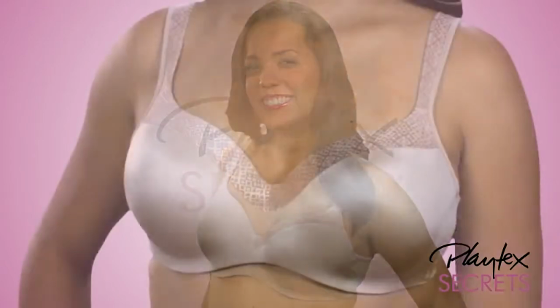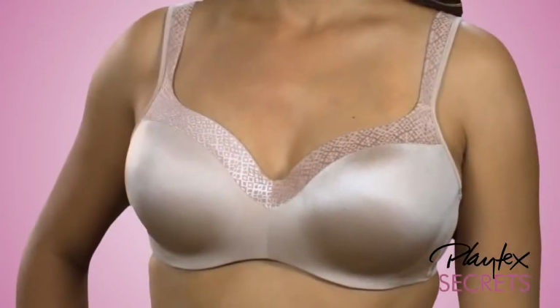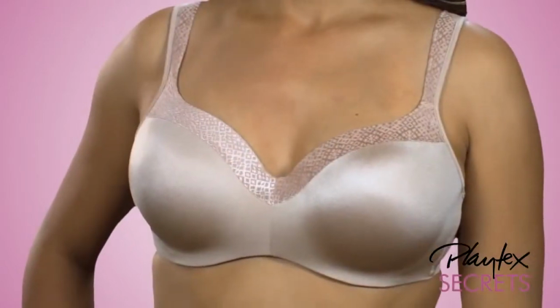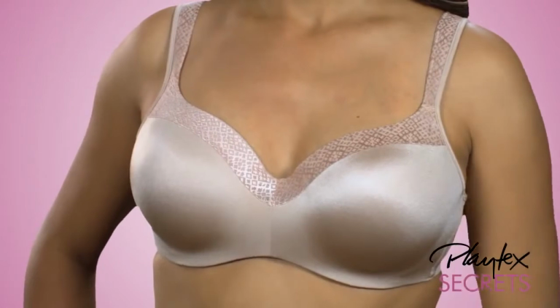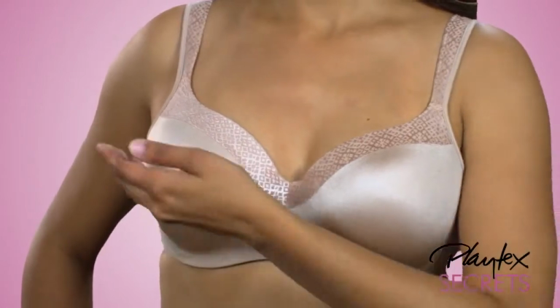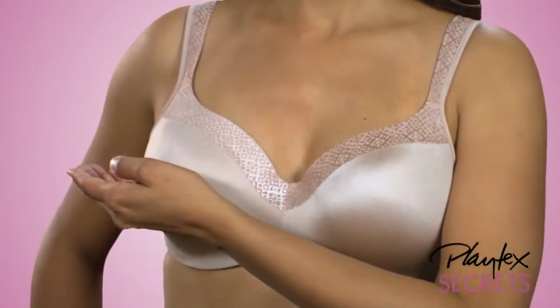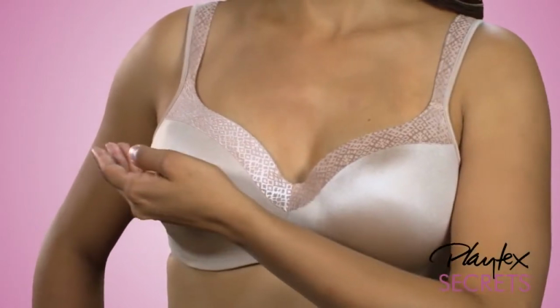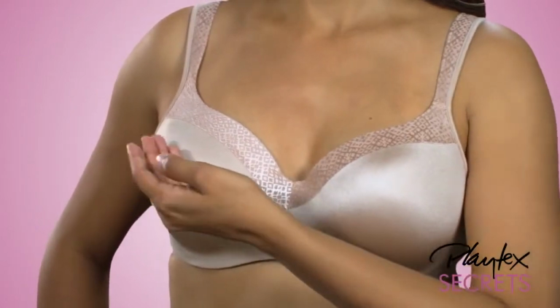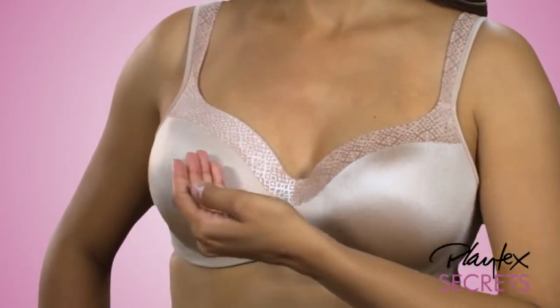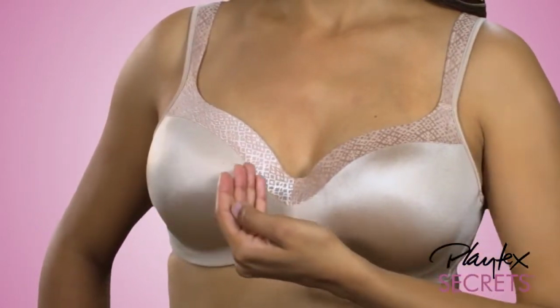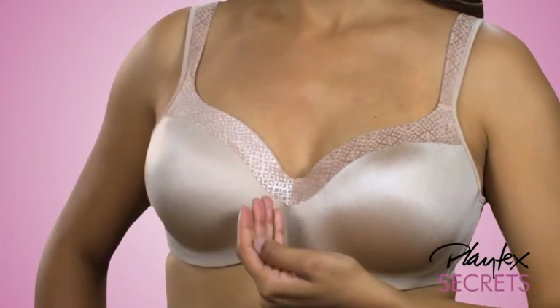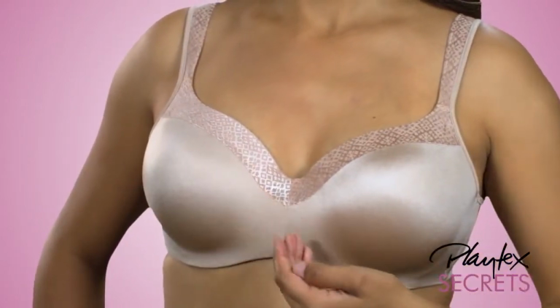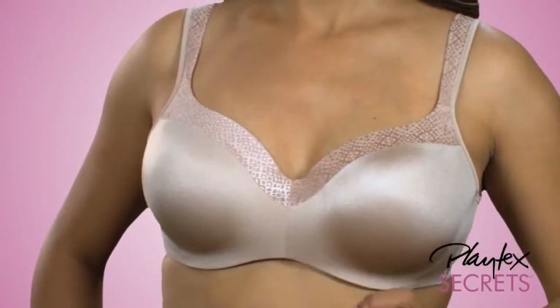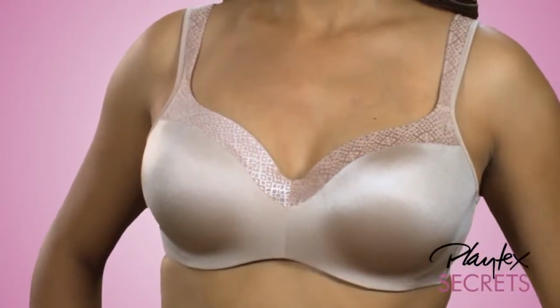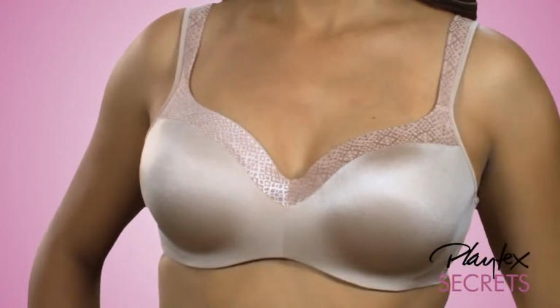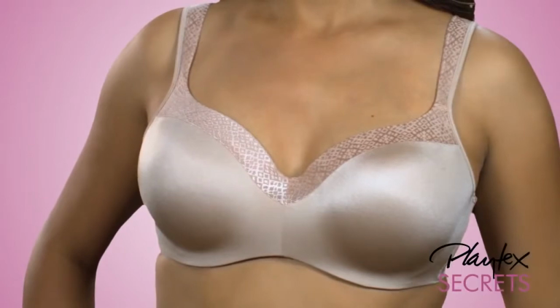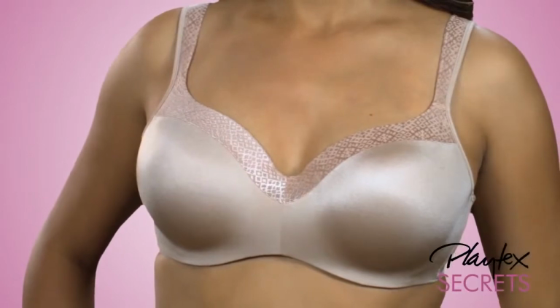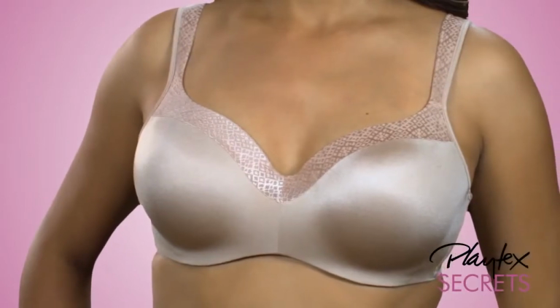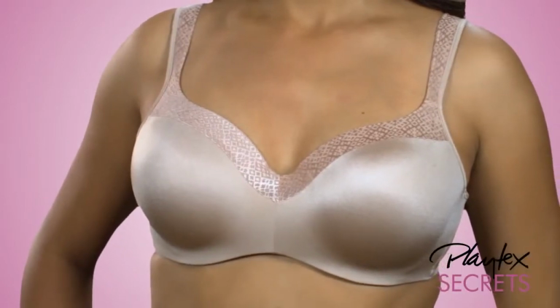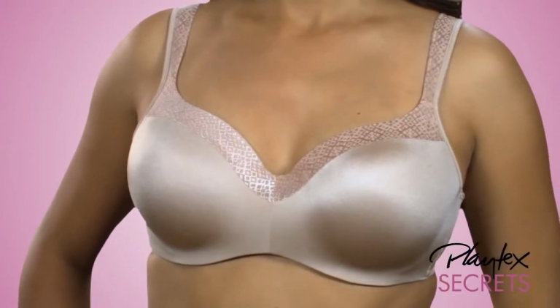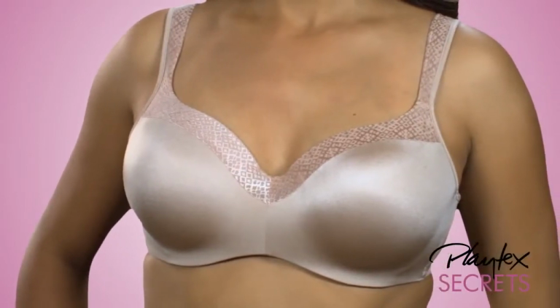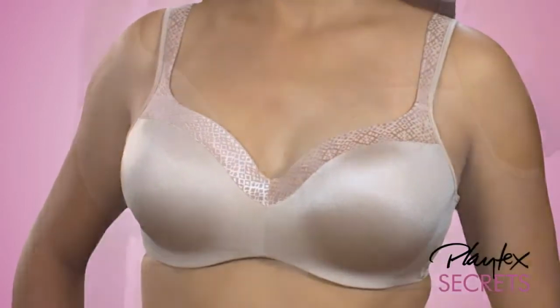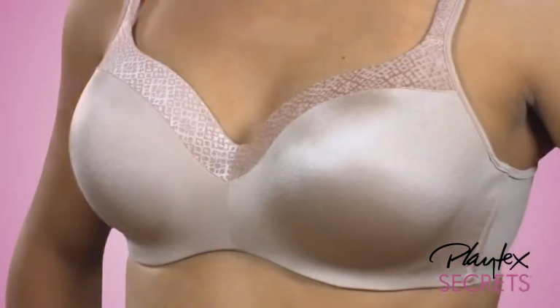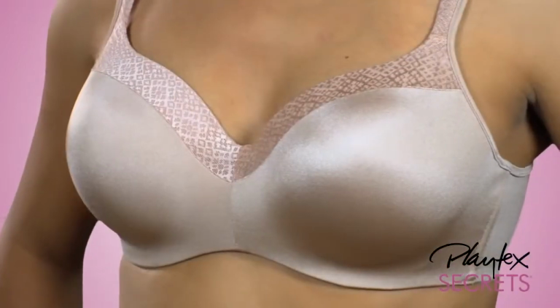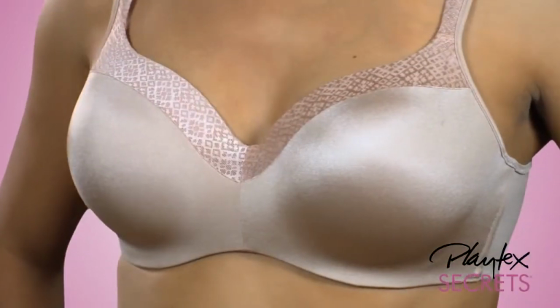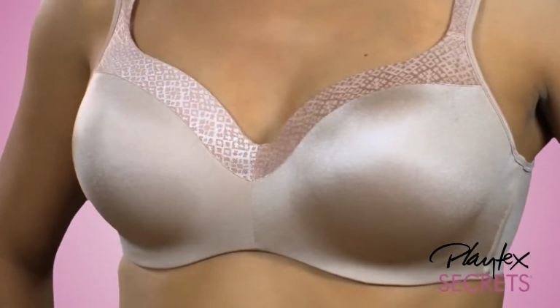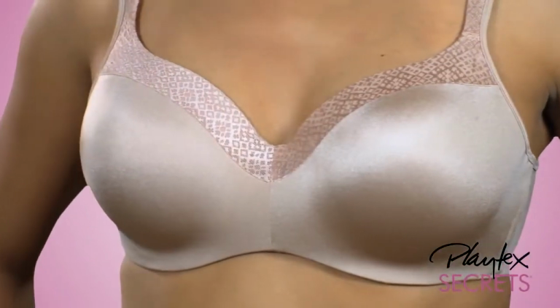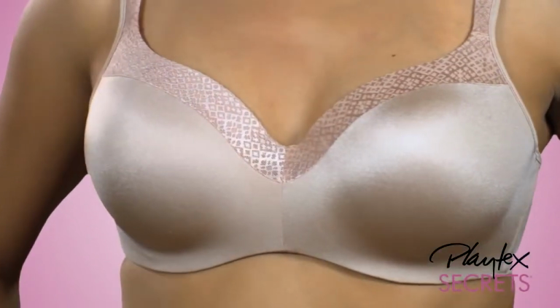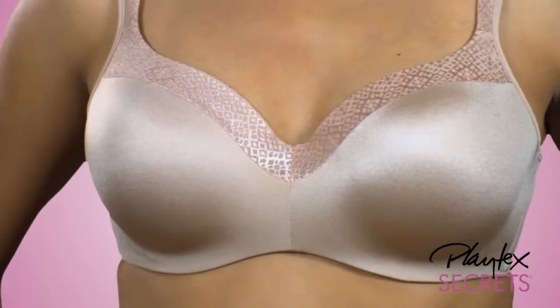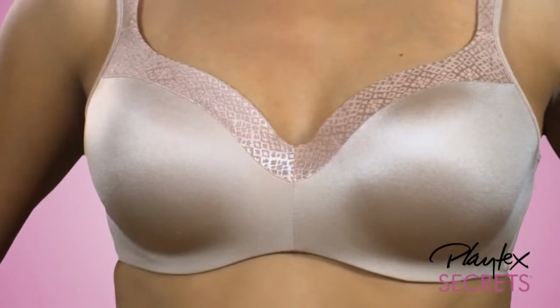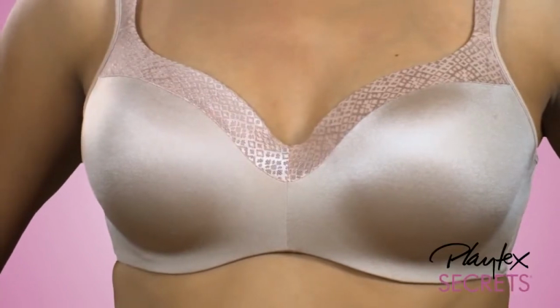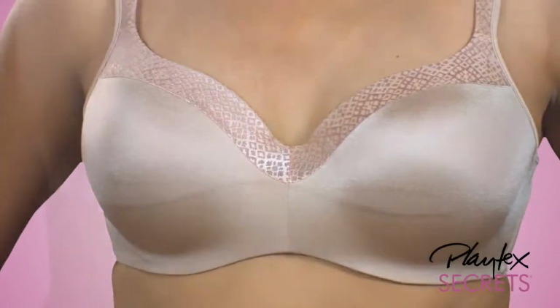This modern silhouette offers a low-cut neckline with wide-set straps for a sexier look that won't show under lower-cut tops. Seamless contoured cups provide a smooth look under clothes,